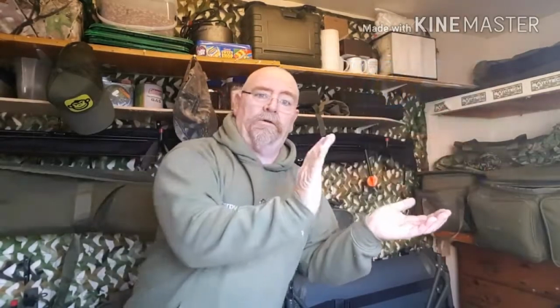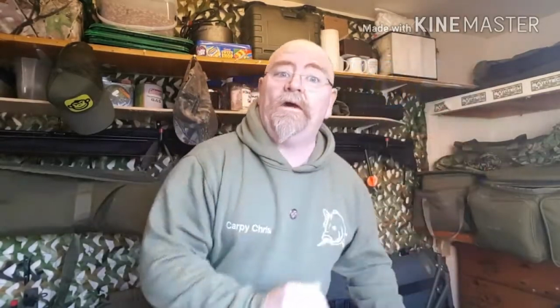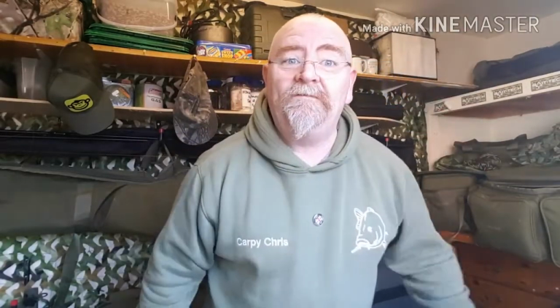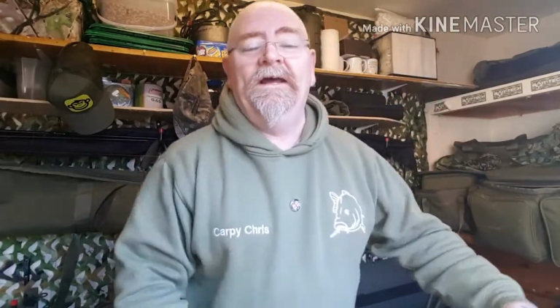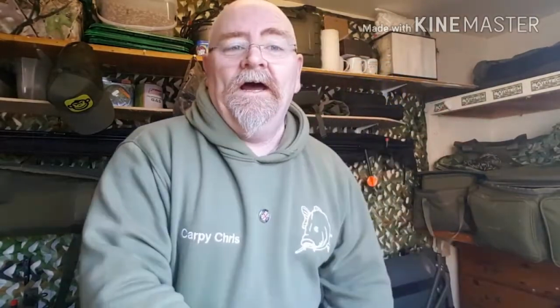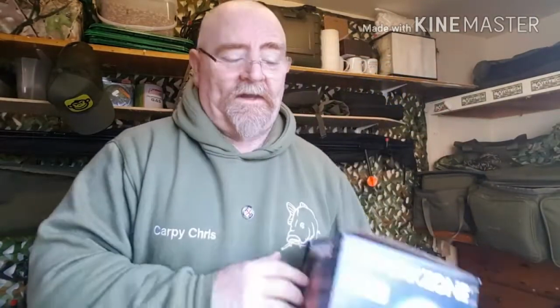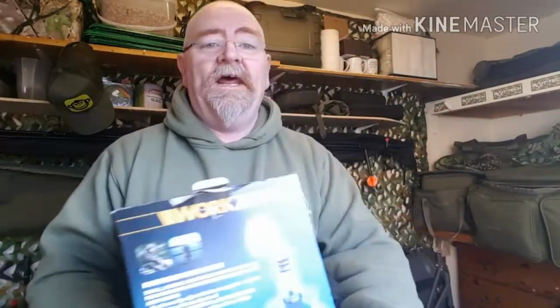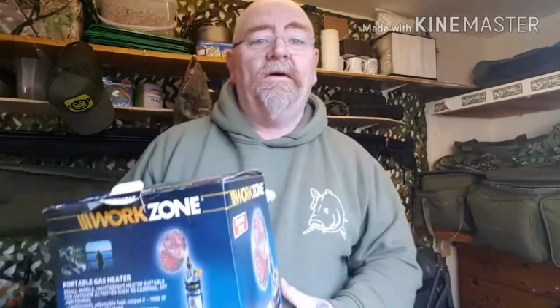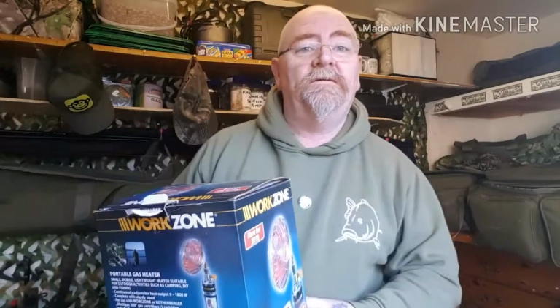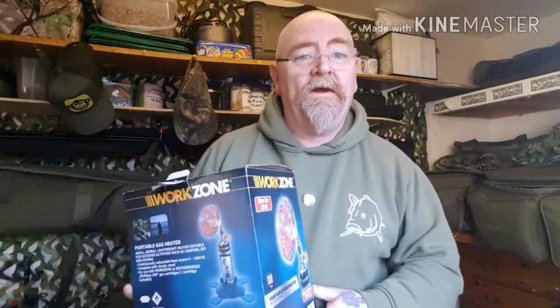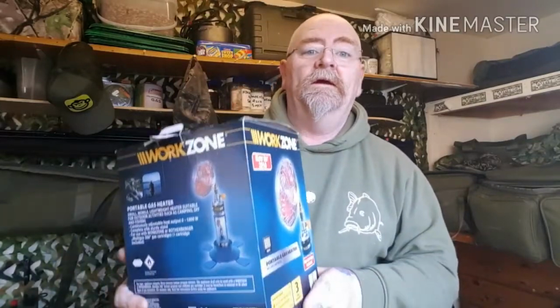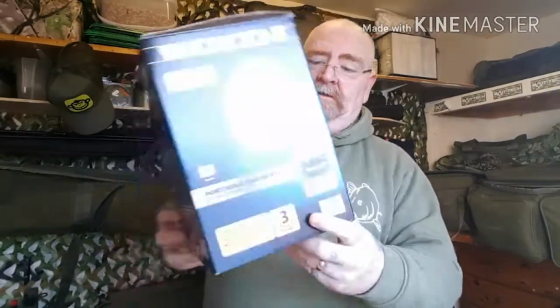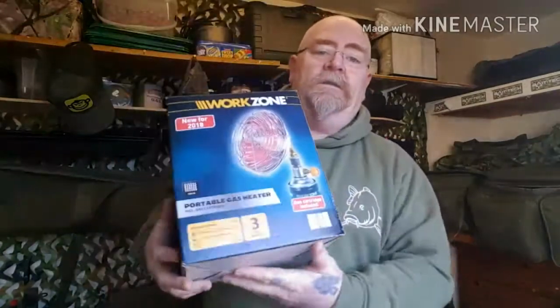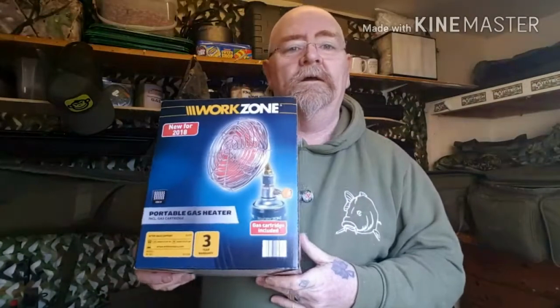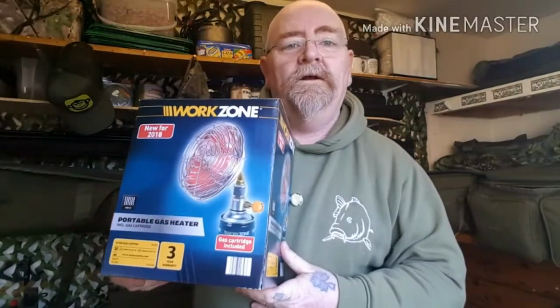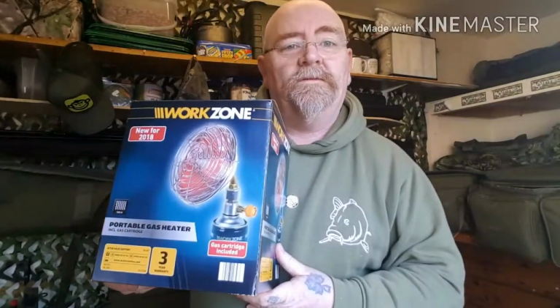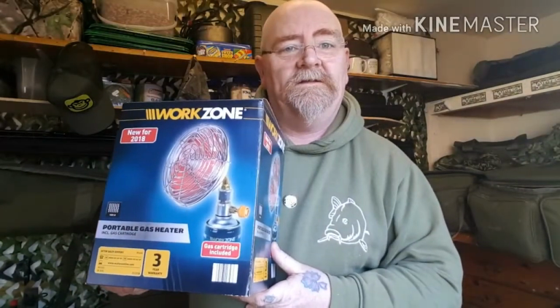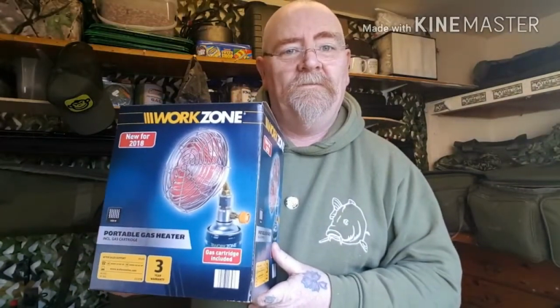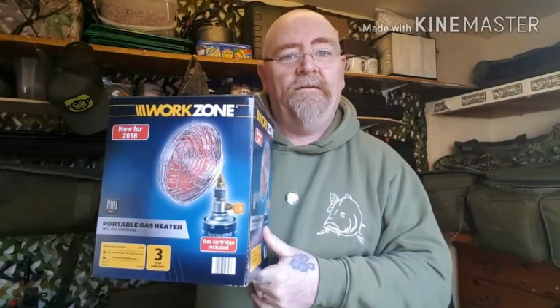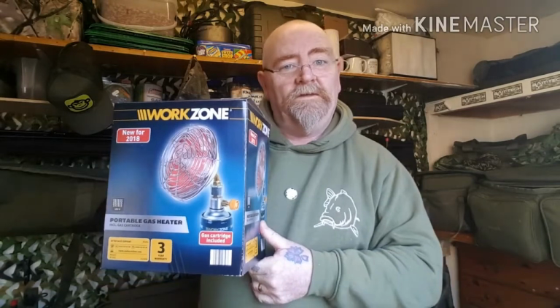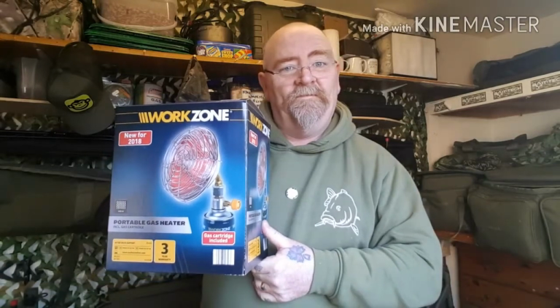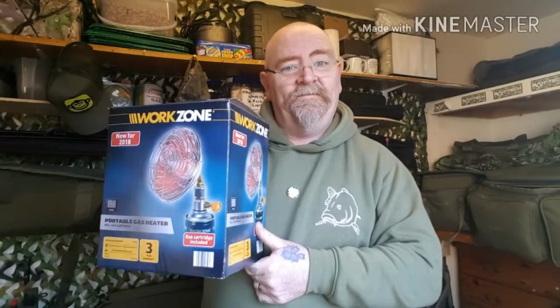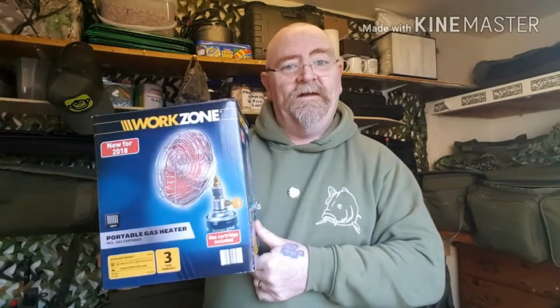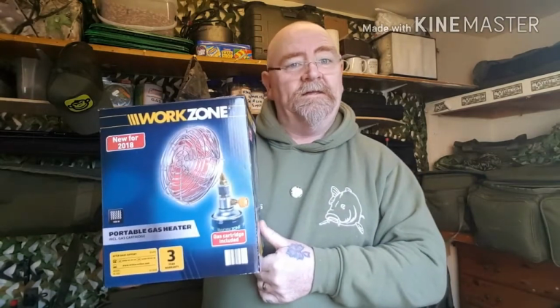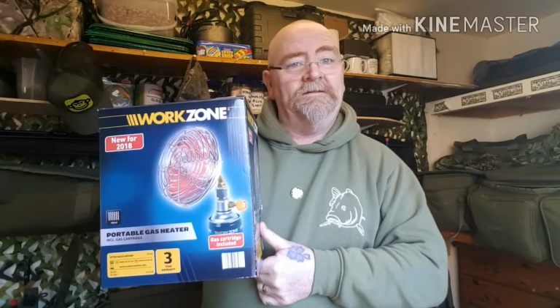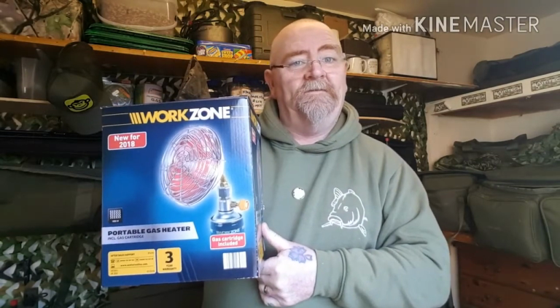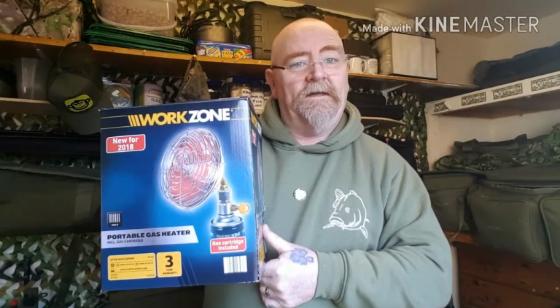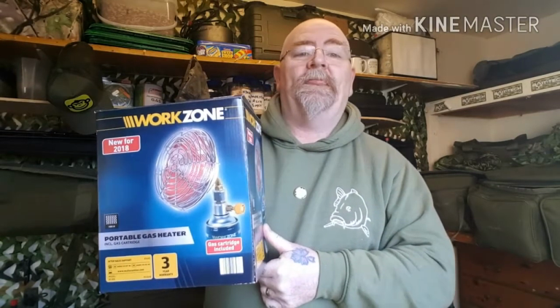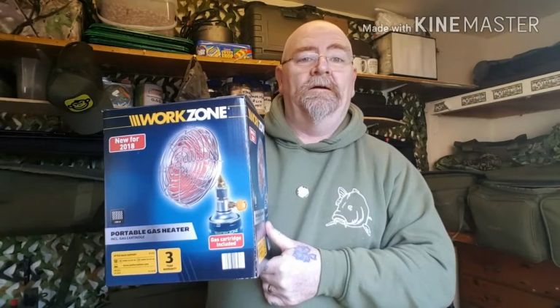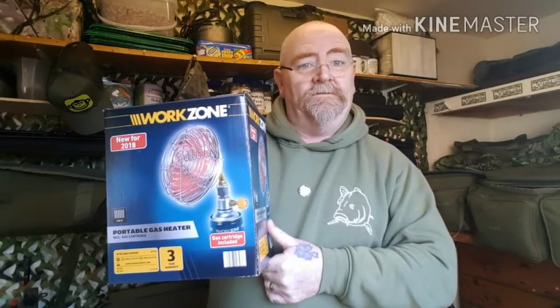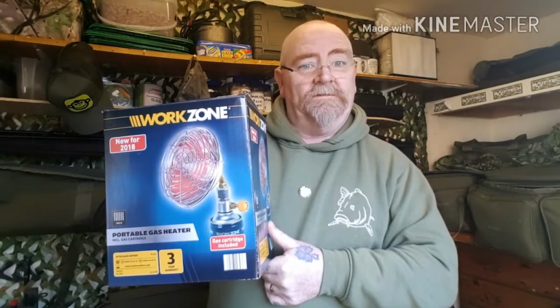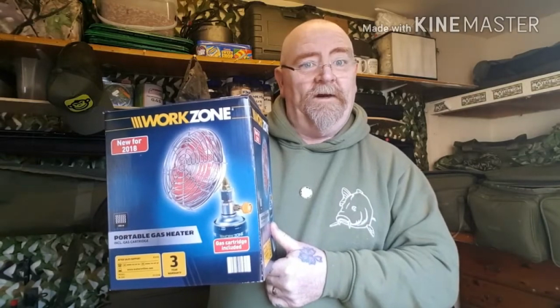Good afternoon everybody, and today I'm going to be reviewing the portable gas heater by Work Zone 1999 from Aldi. So let's have a look in the box.